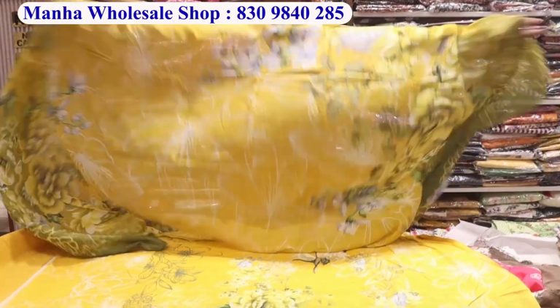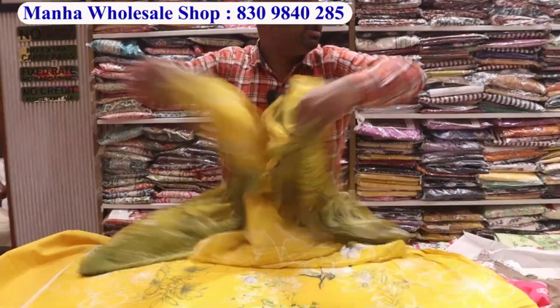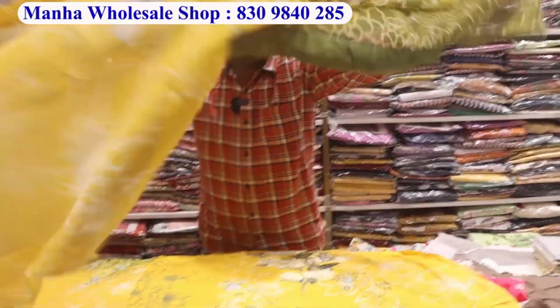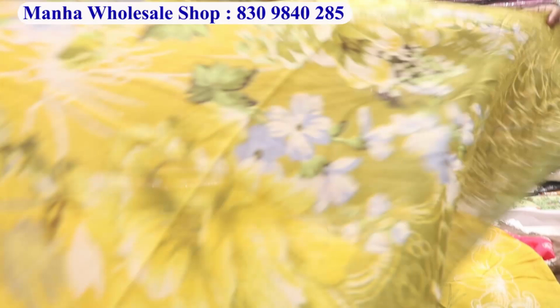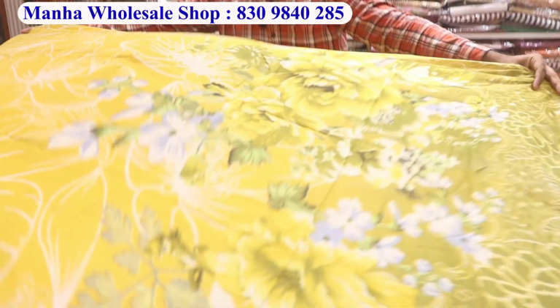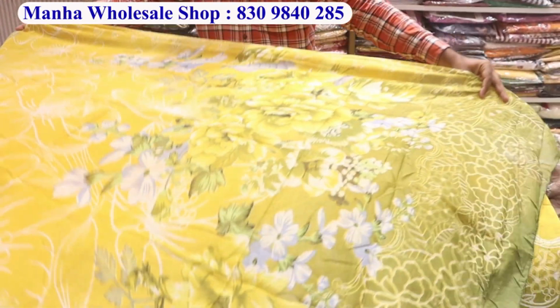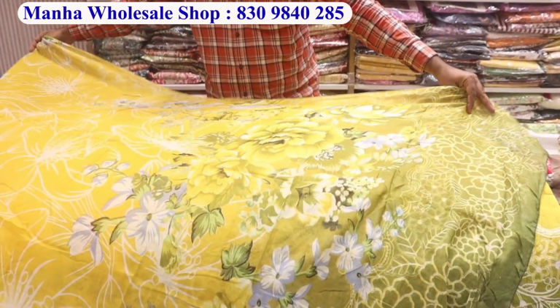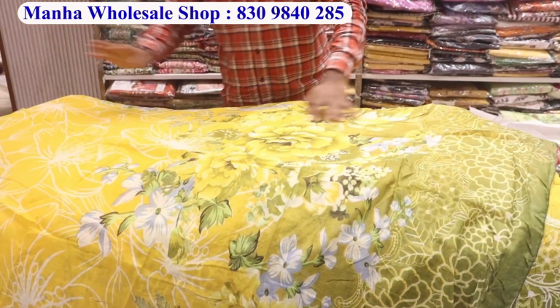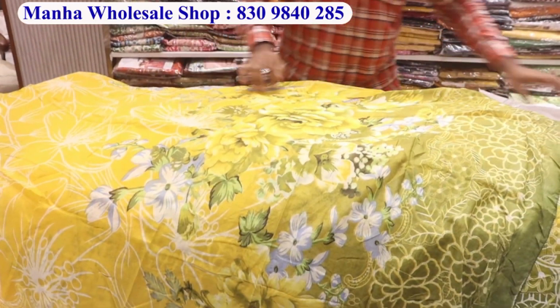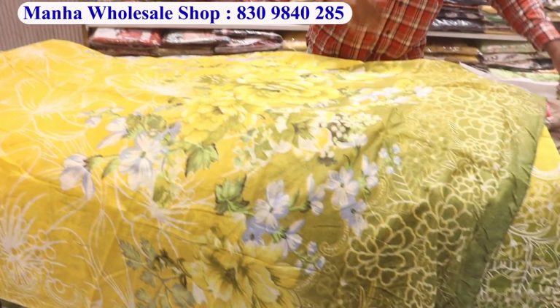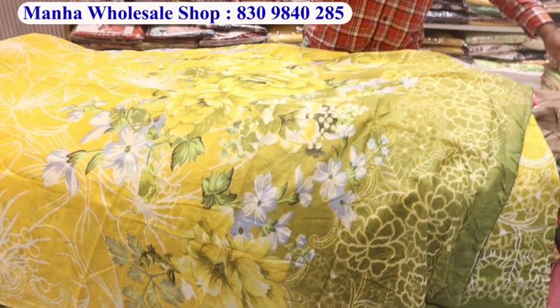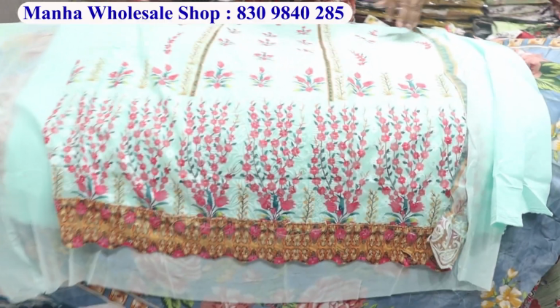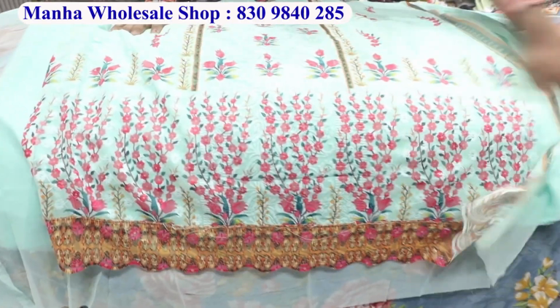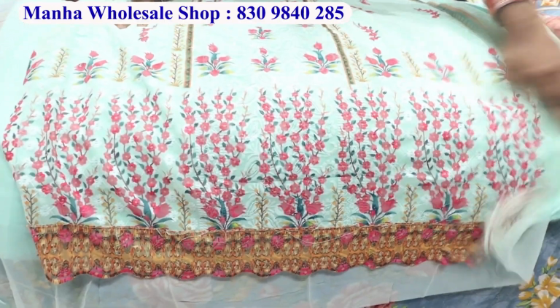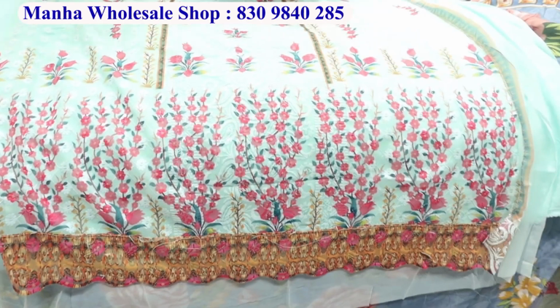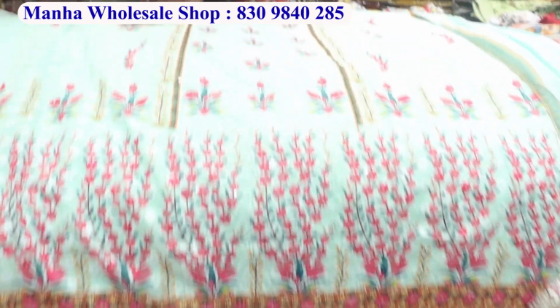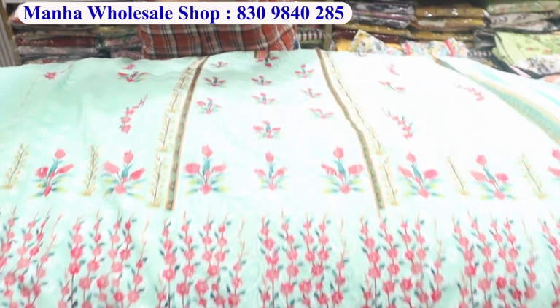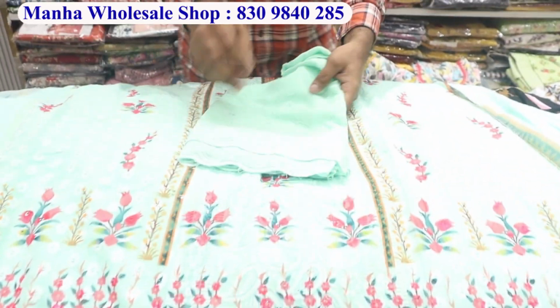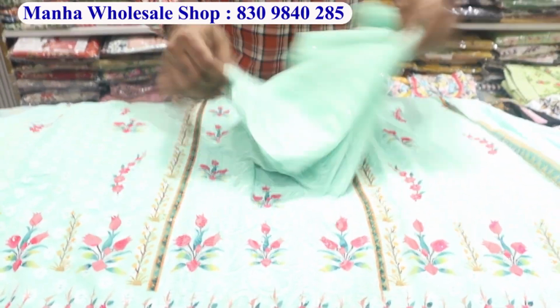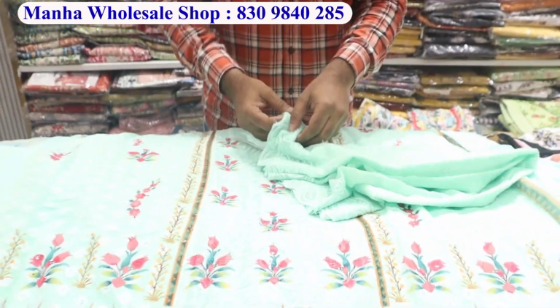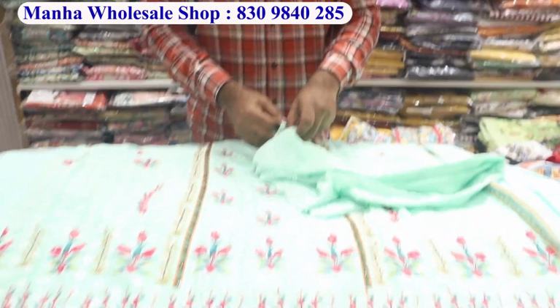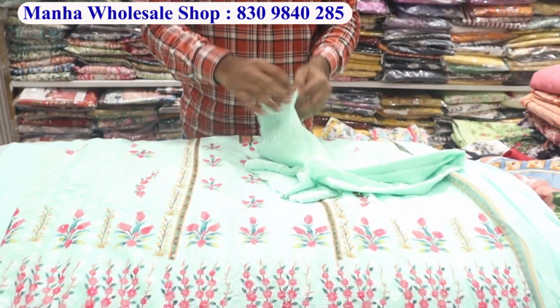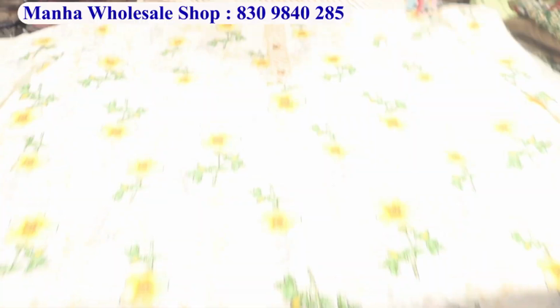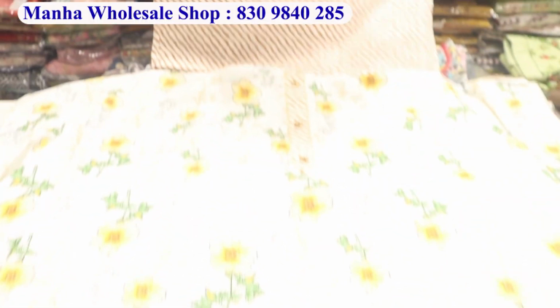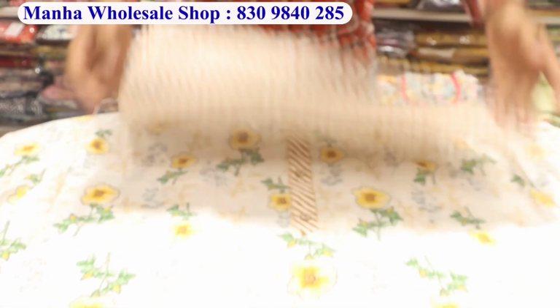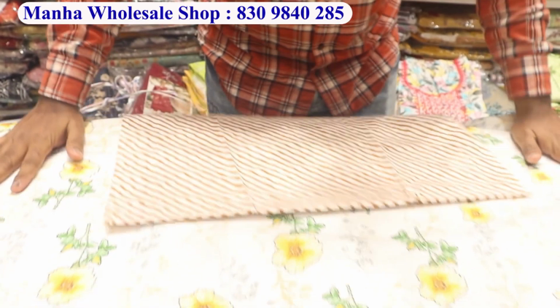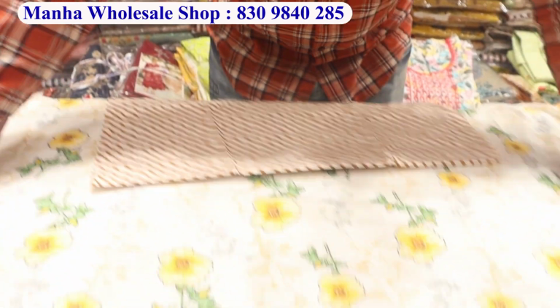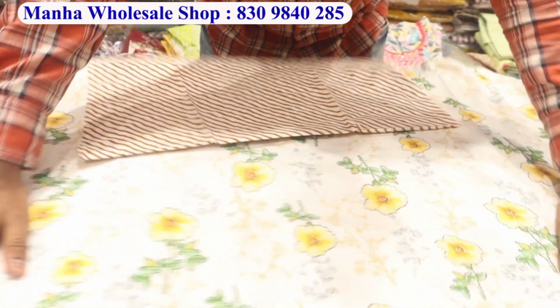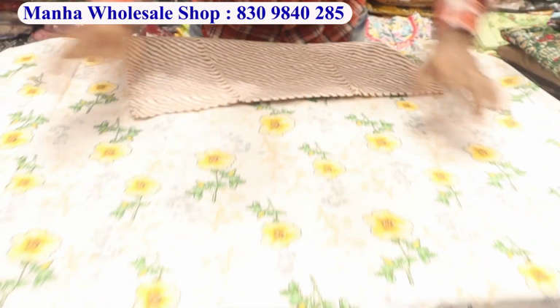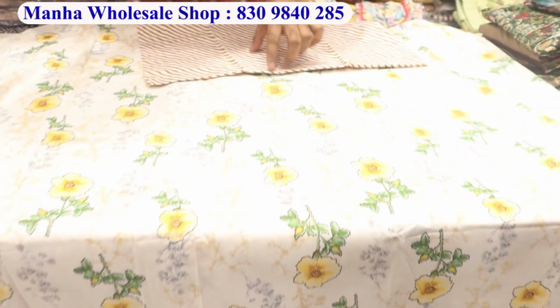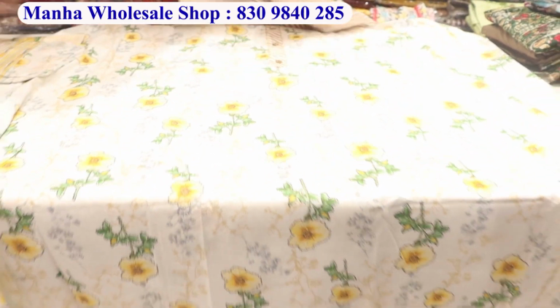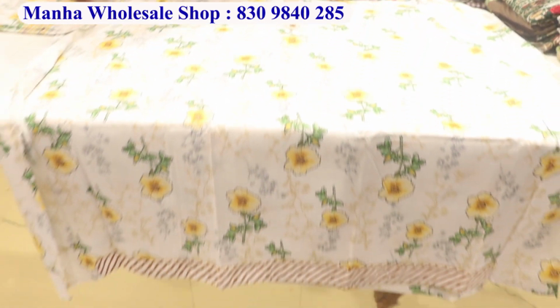I have a long embroidery, a chiffon embroidery. Whatever you need, you will get a little embroidery. Look at this — the bottom and the top will come, and the embroidery will come.